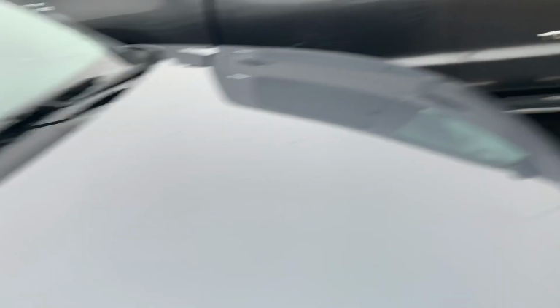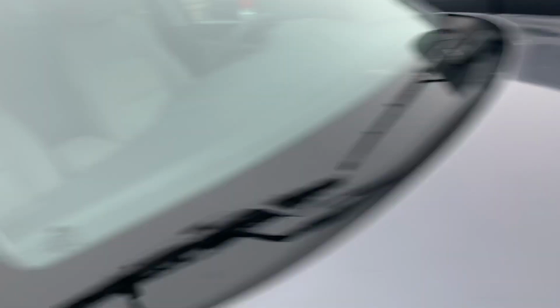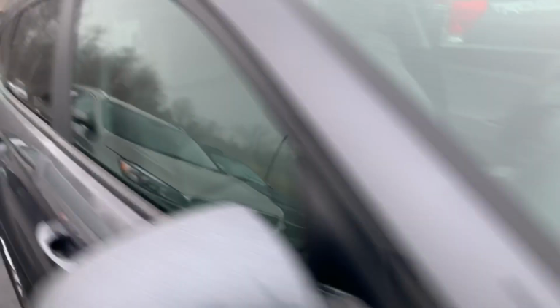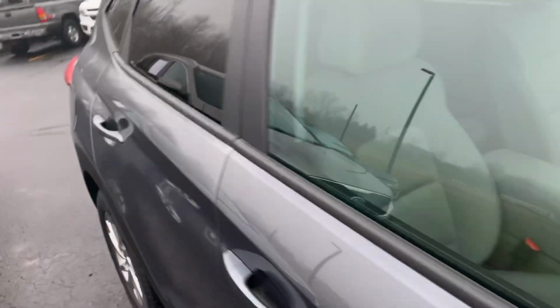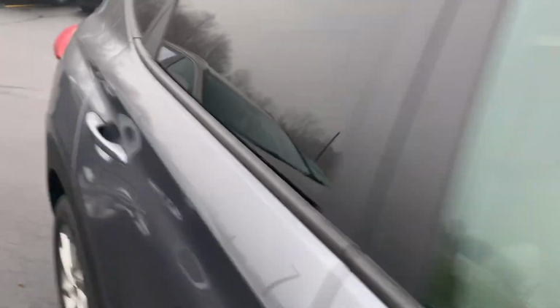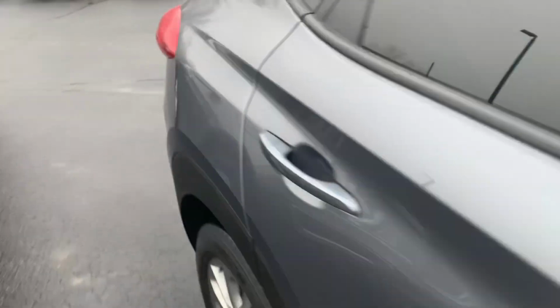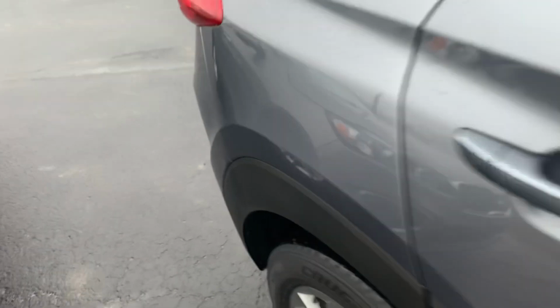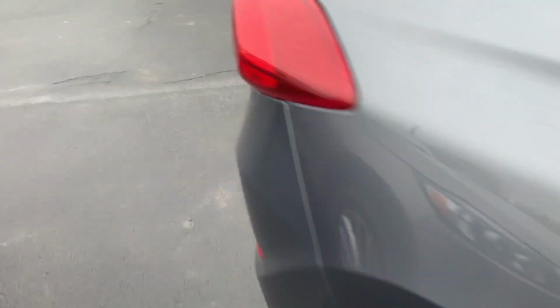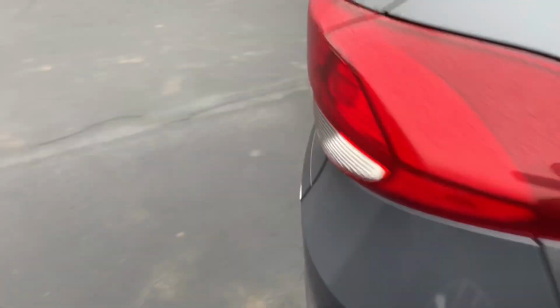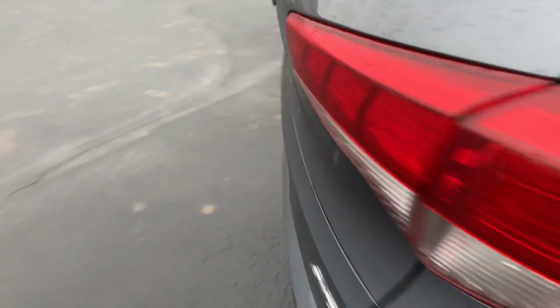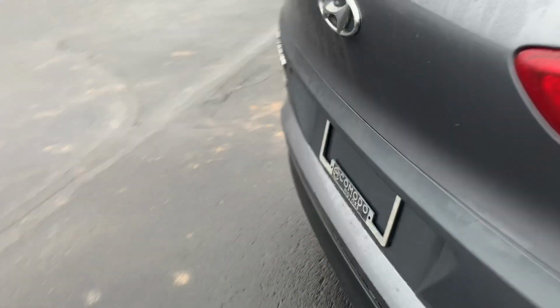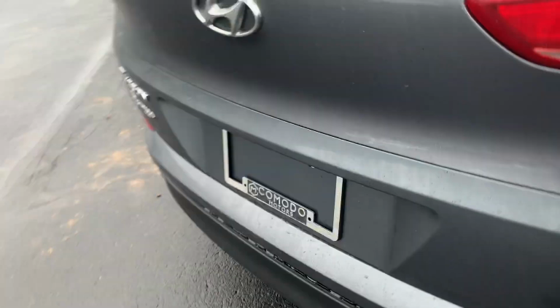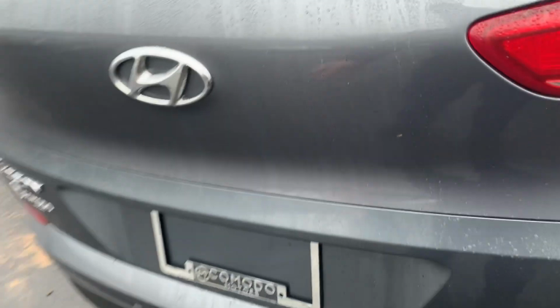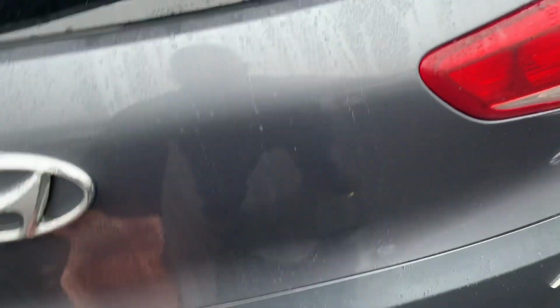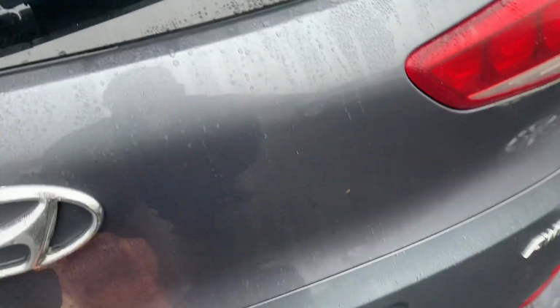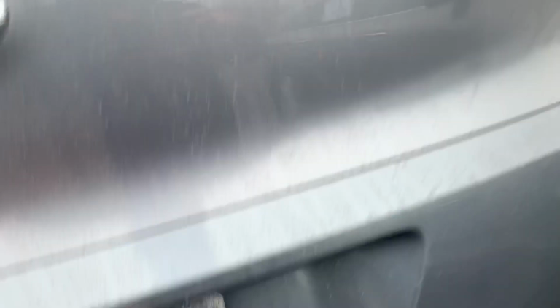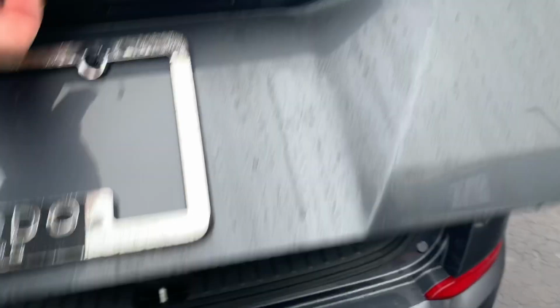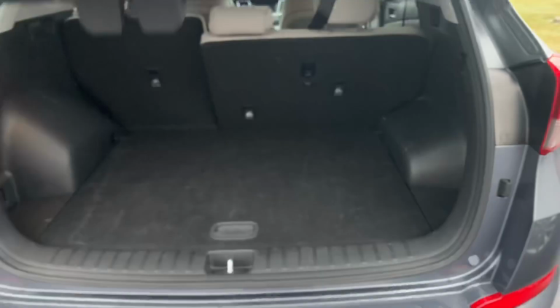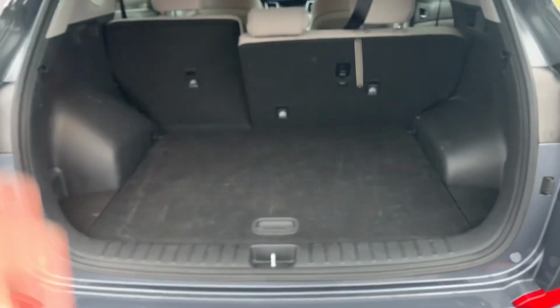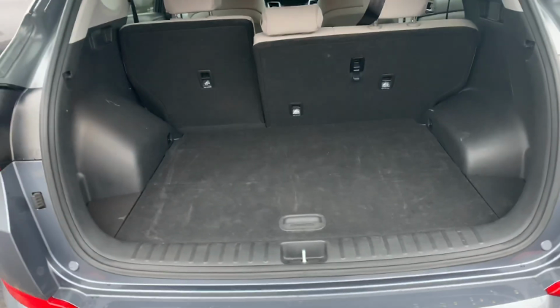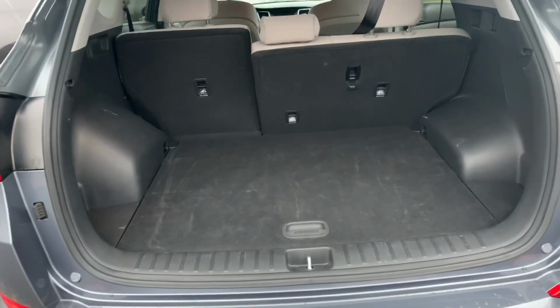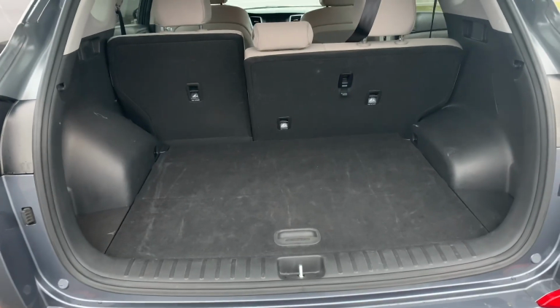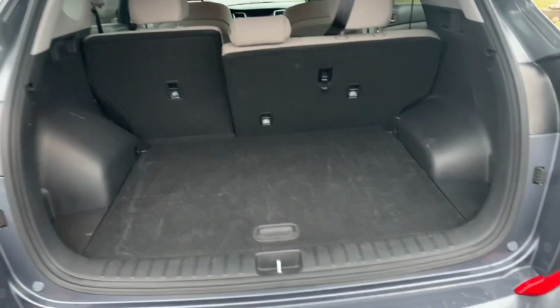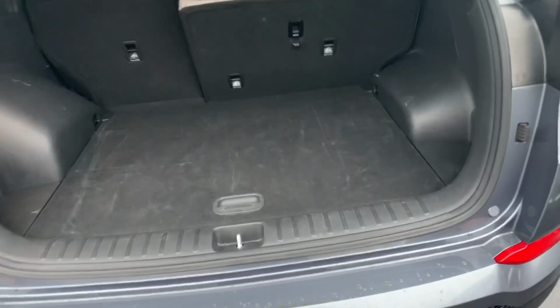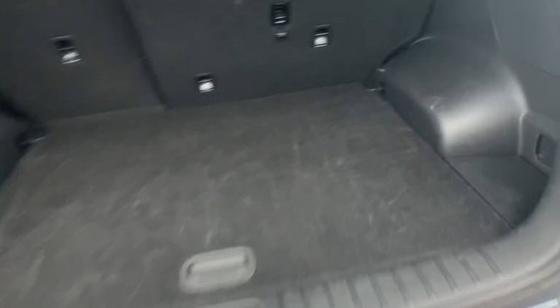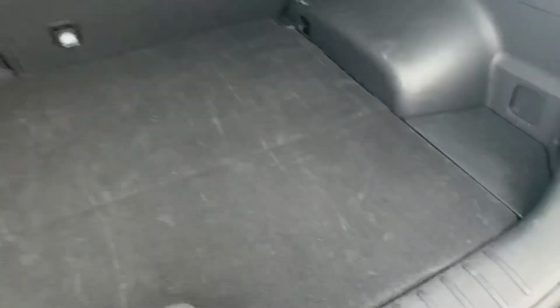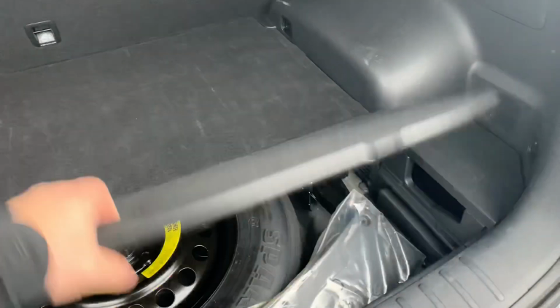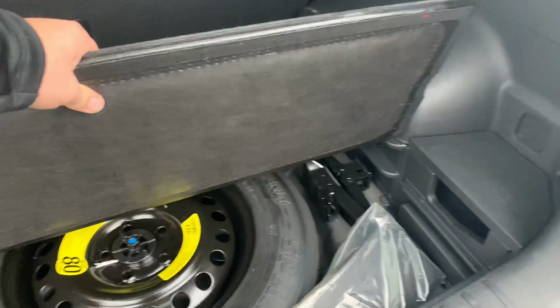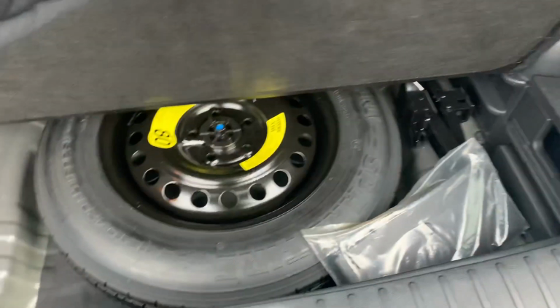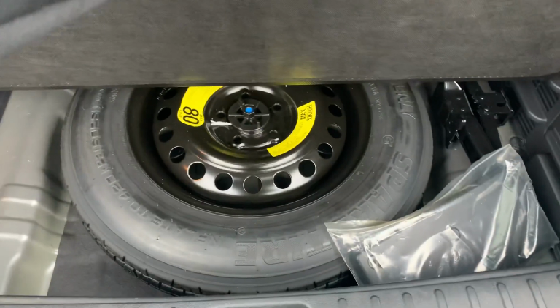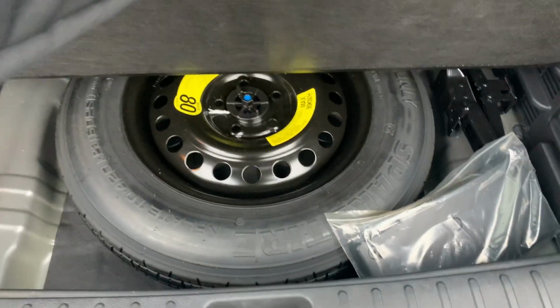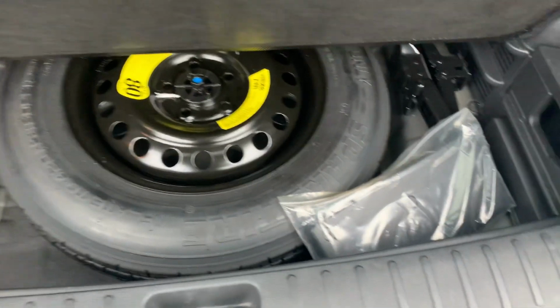The hood's in great shape — not a bunch of stone chips, no door dings. Tons of cargo space. Nice little storage area. Full-size spare.